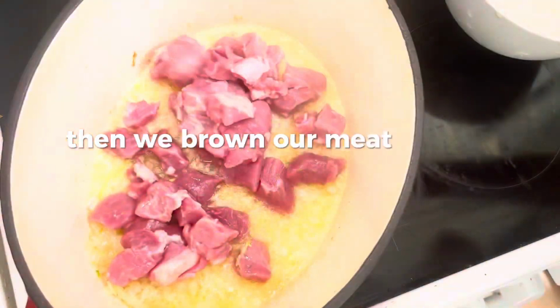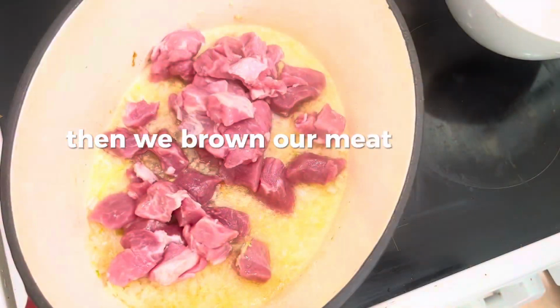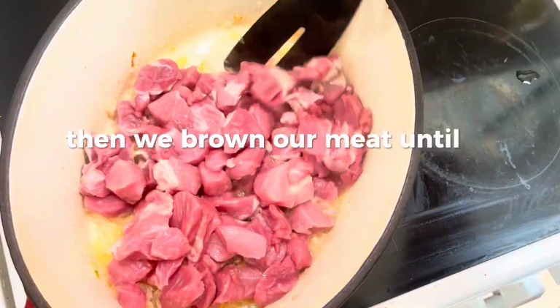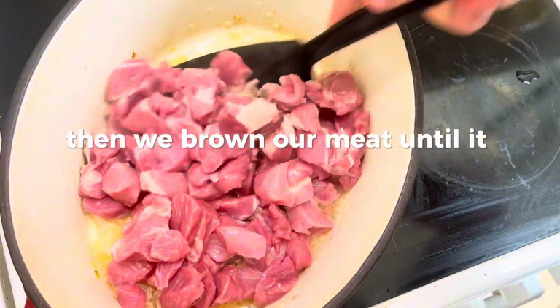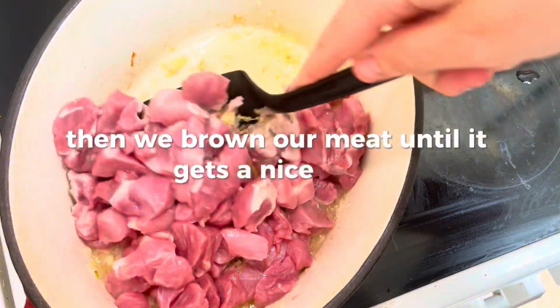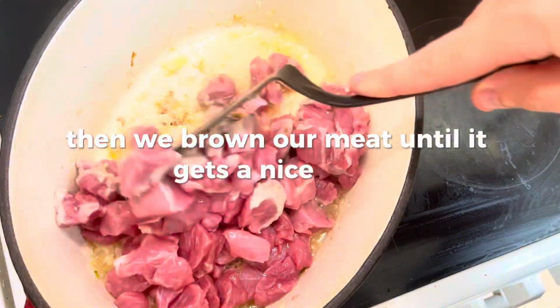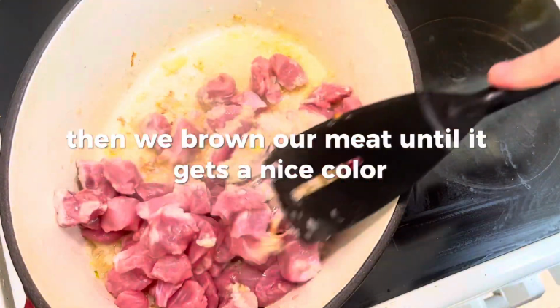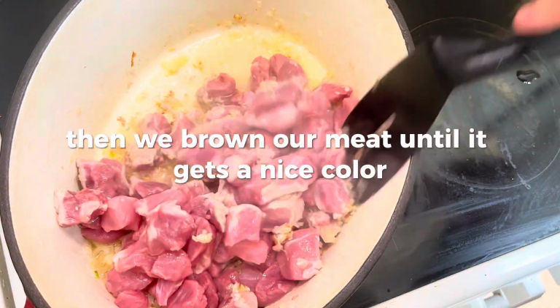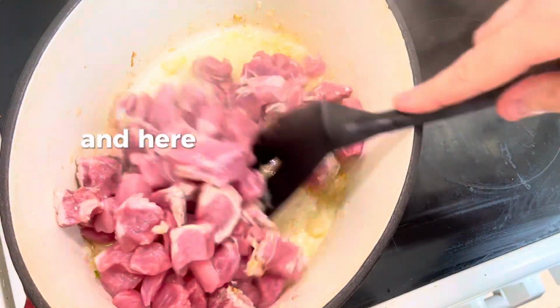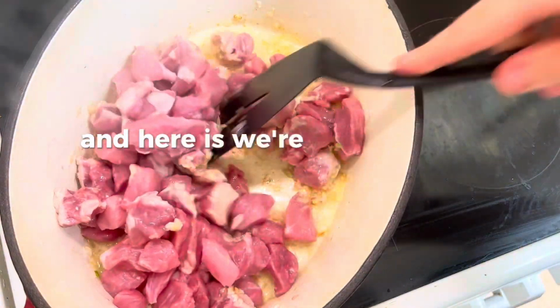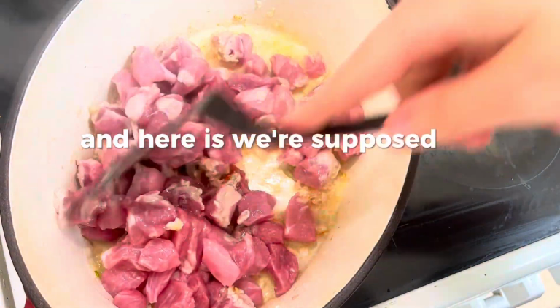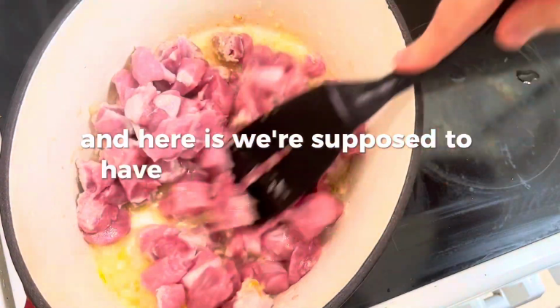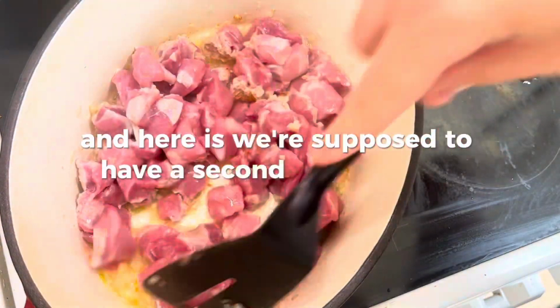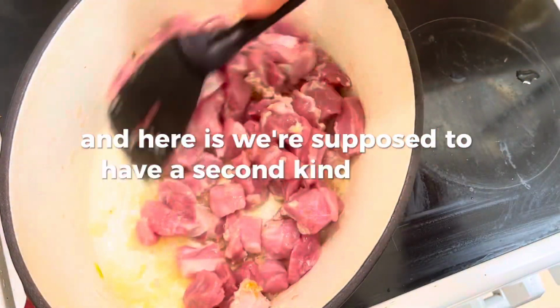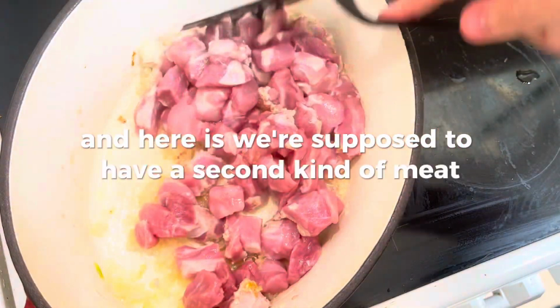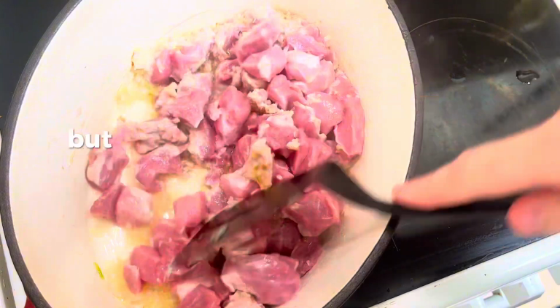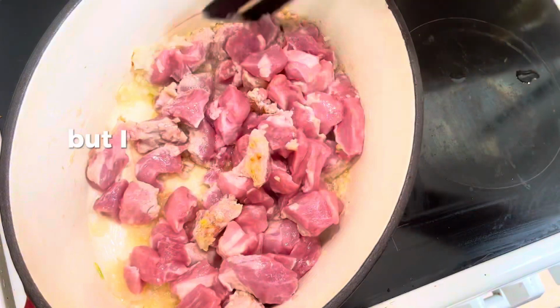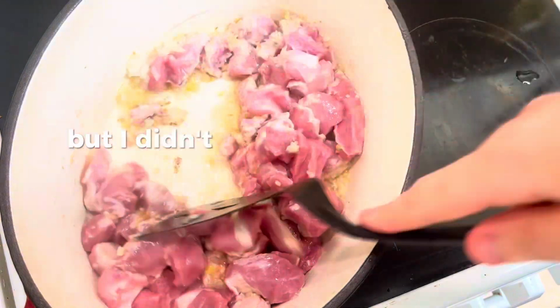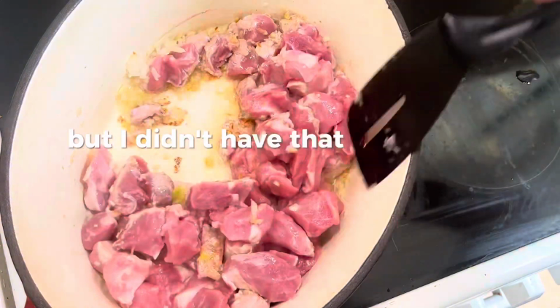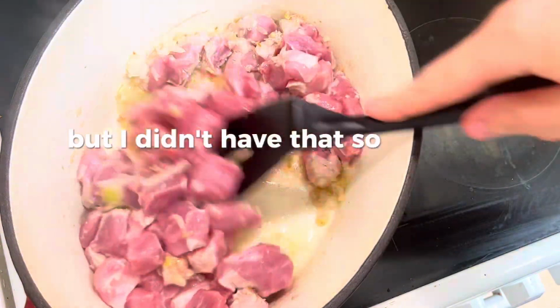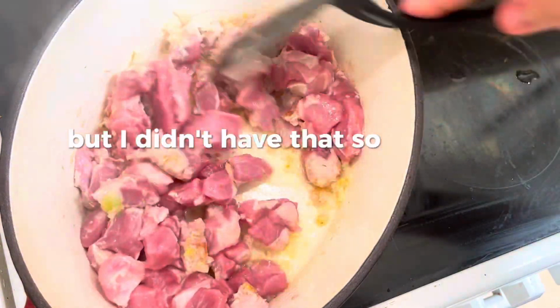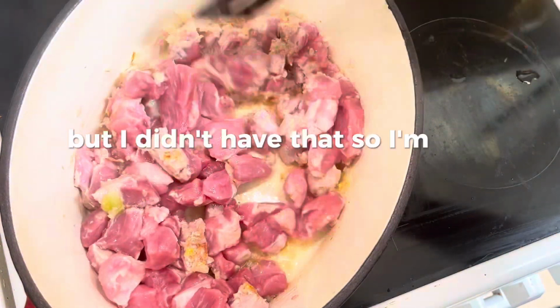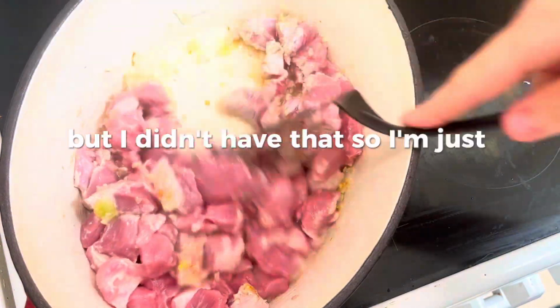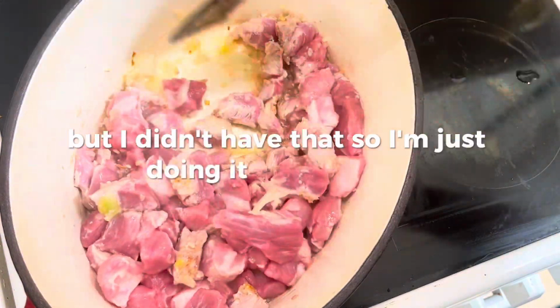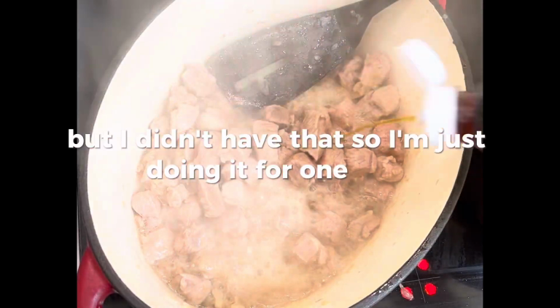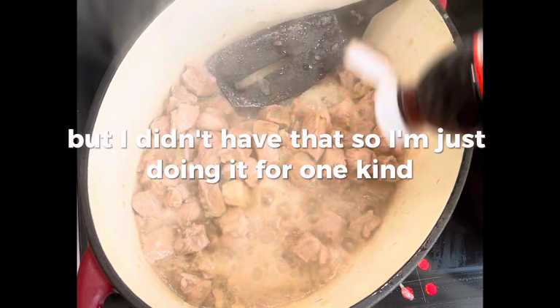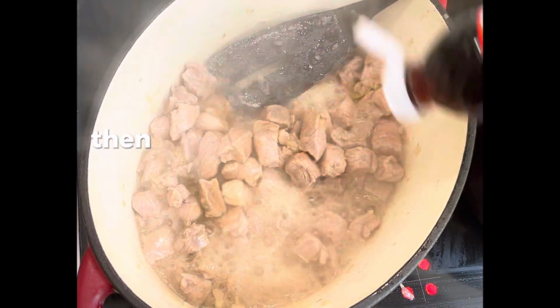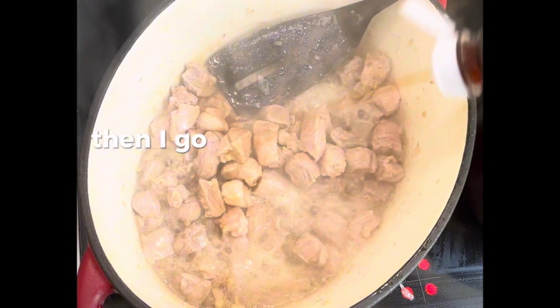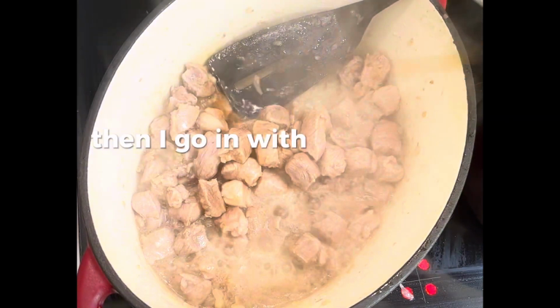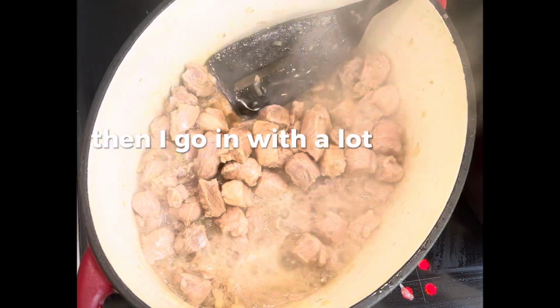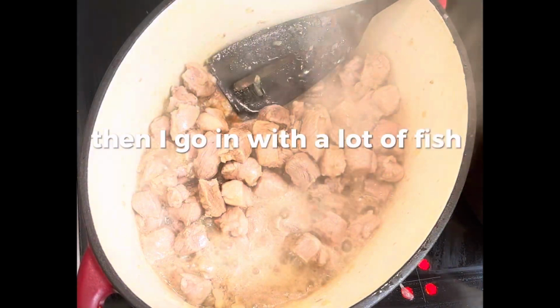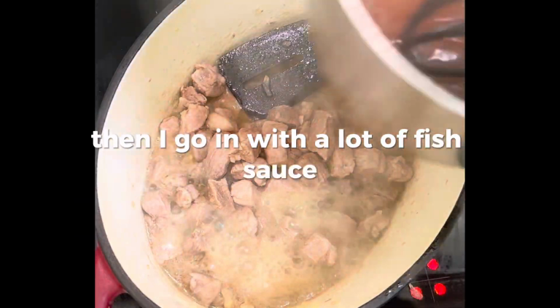Then we brown our meat until it gets a nice color. This is where you're supposed to have a second kind of meat, but I didn't have that so I'm just using one kind. Then I go in with a lot of fish sauce.